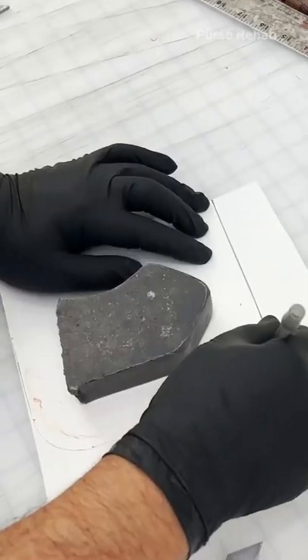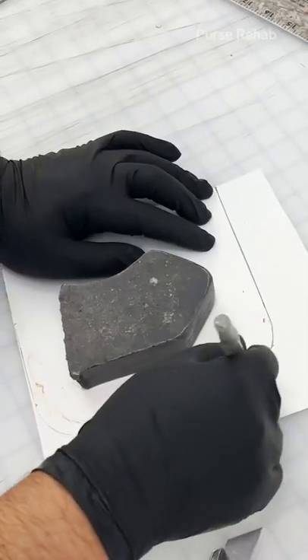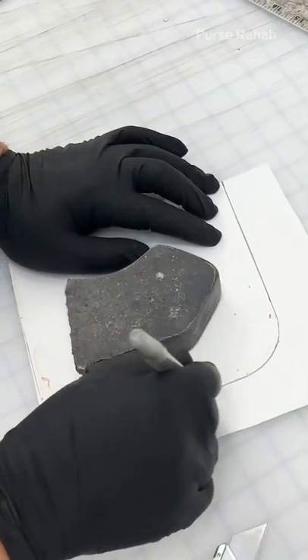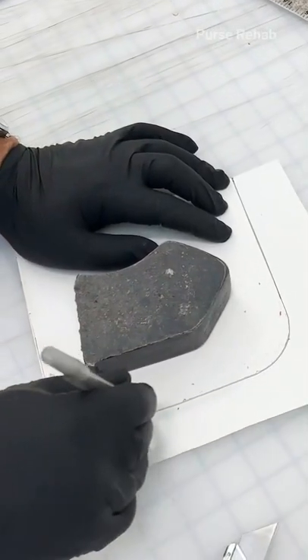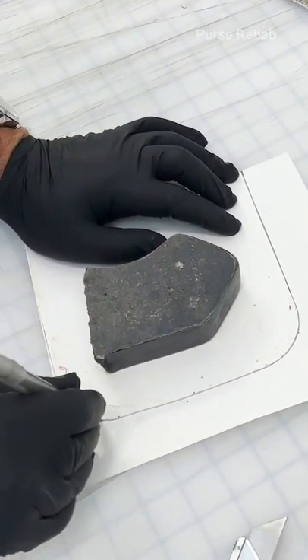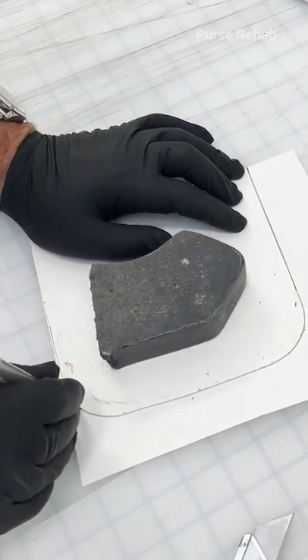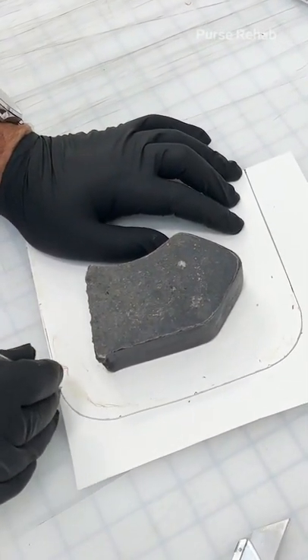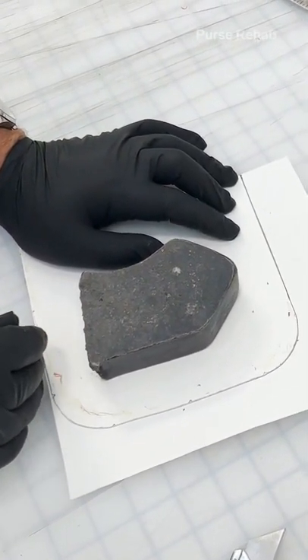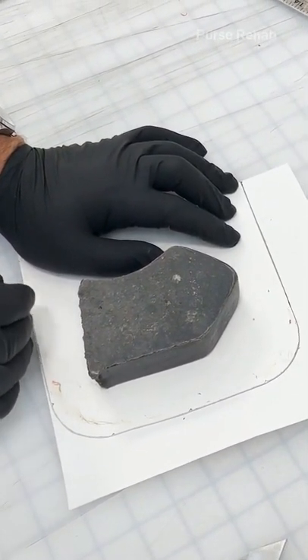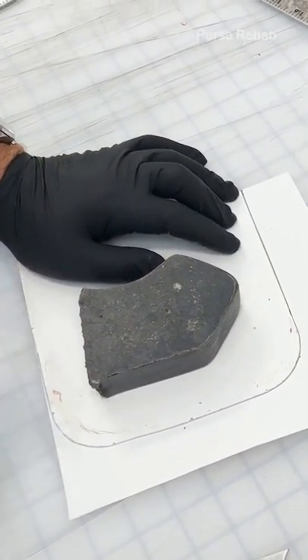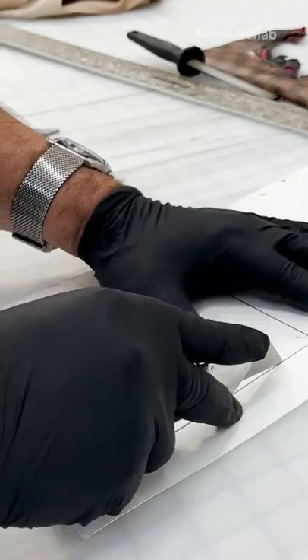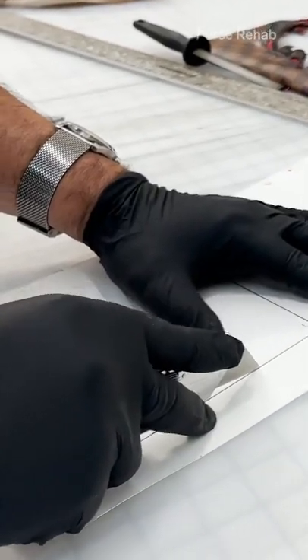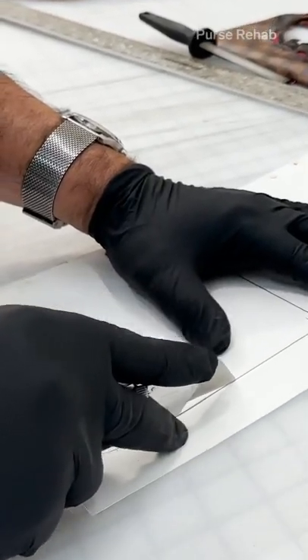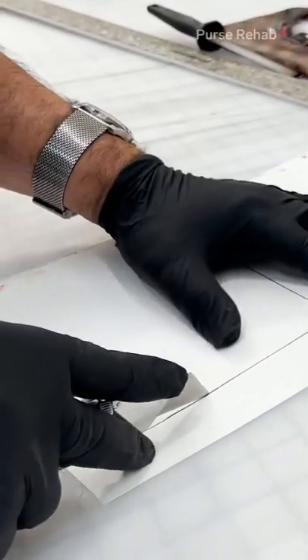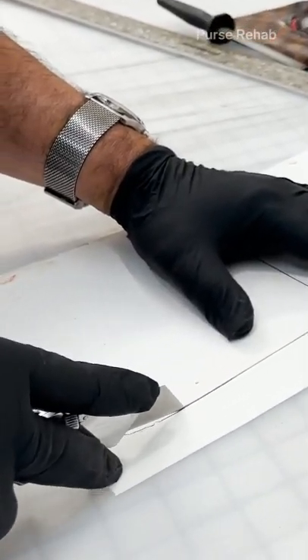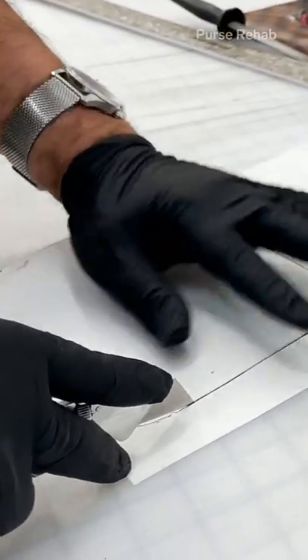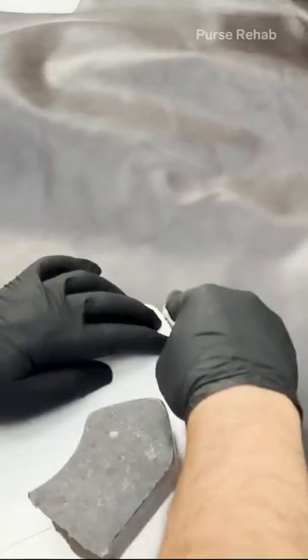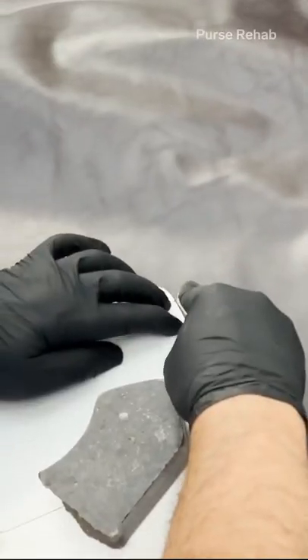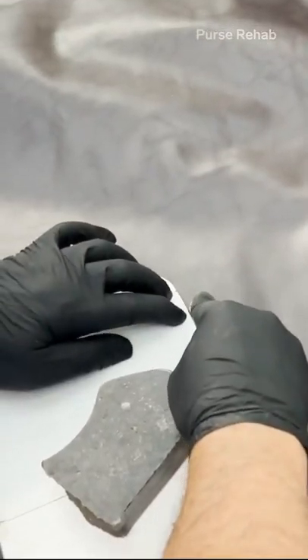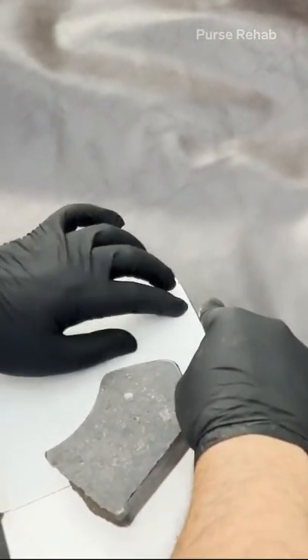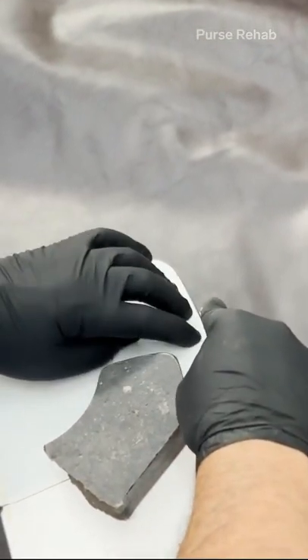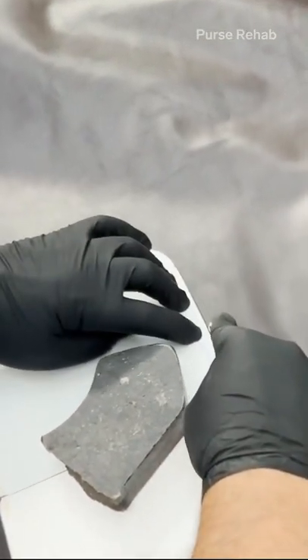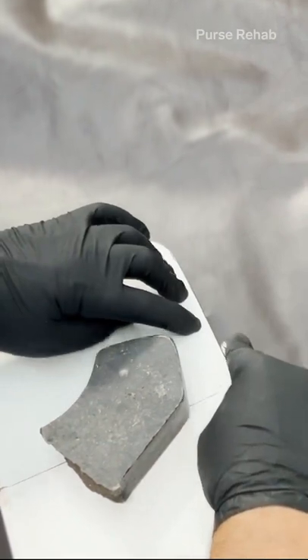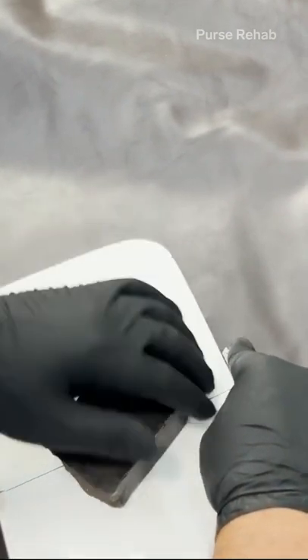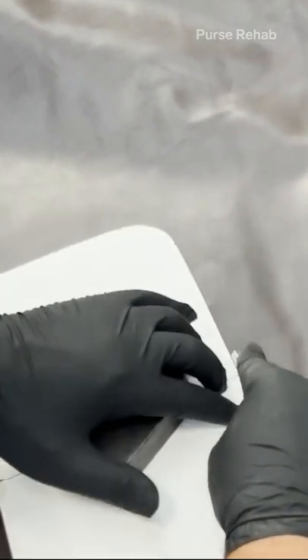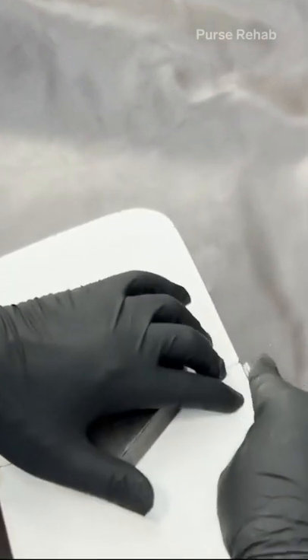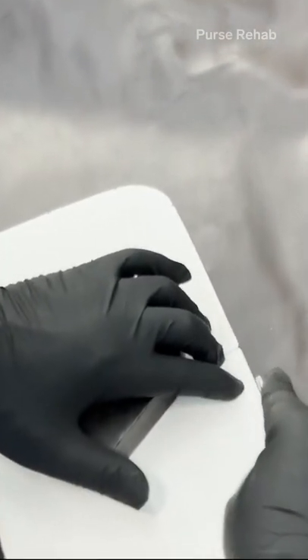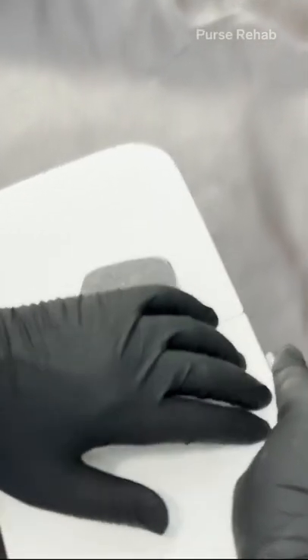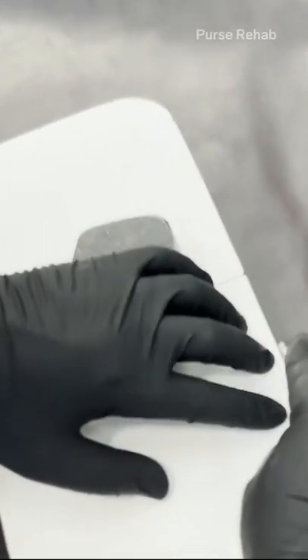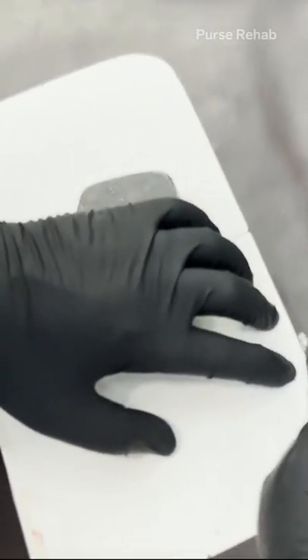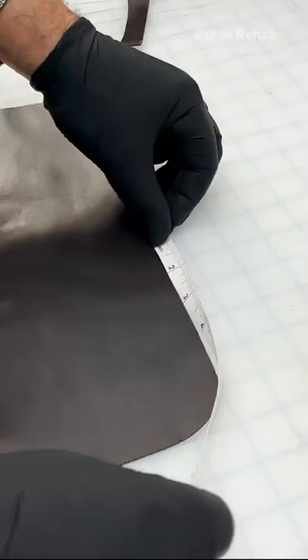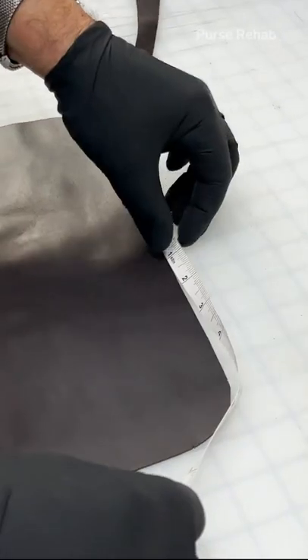Now we are drawing the template using the base that we removed, and we are using cowhide leather — this is premium leather that matches the existing trim on the bag.